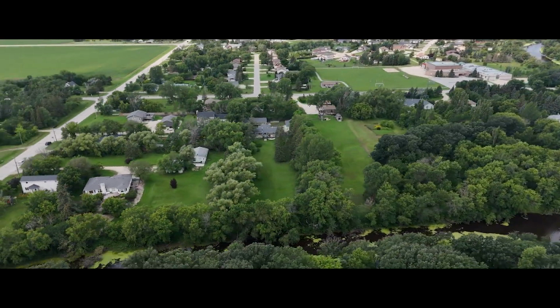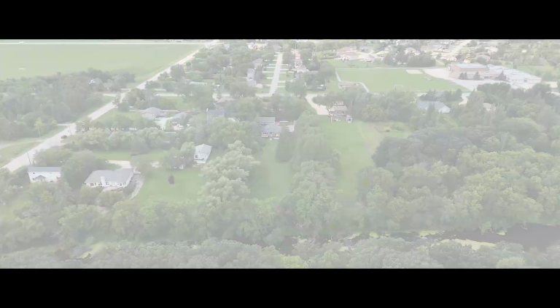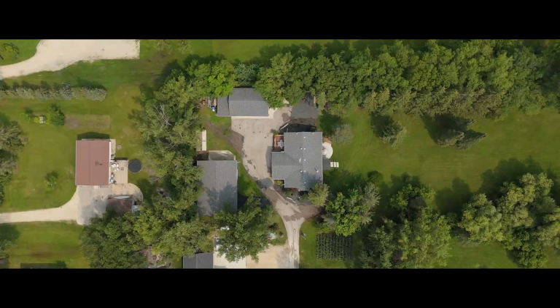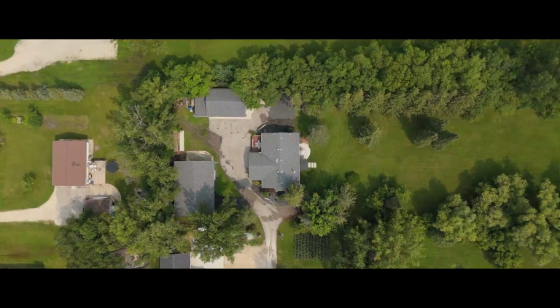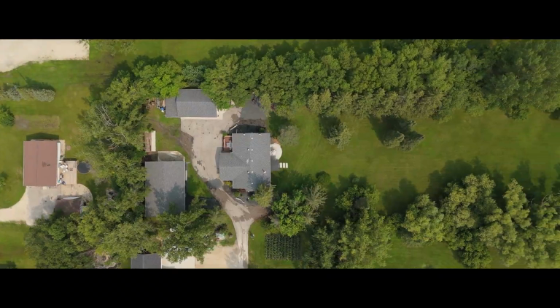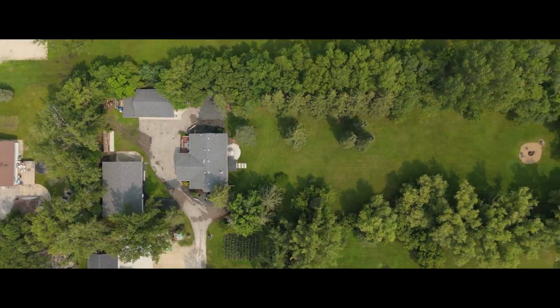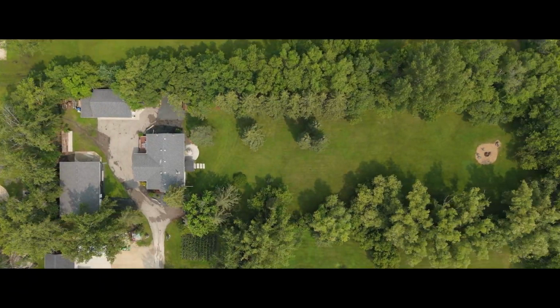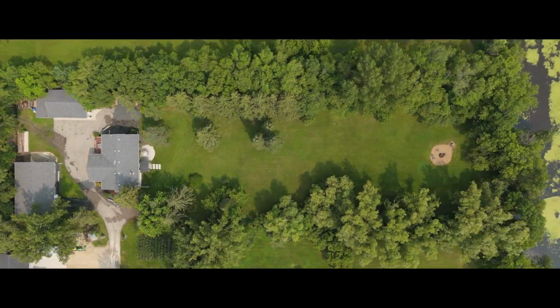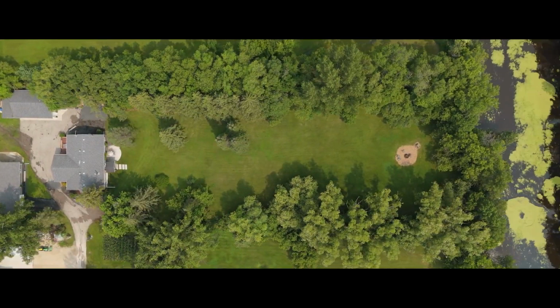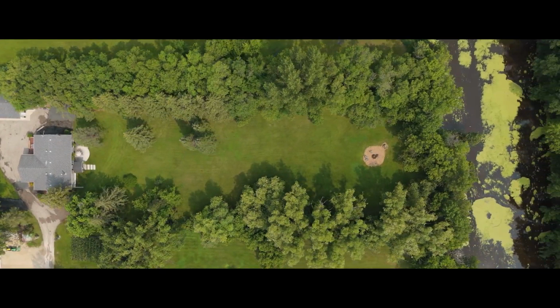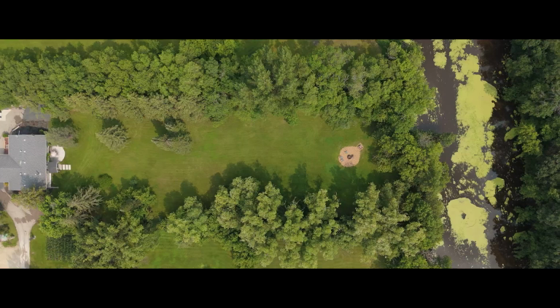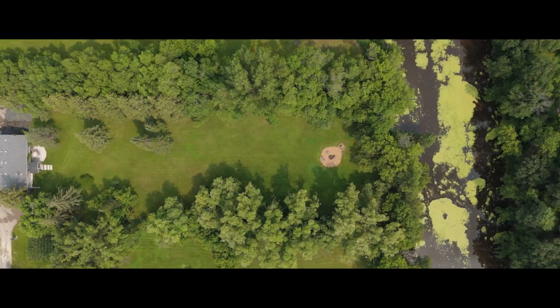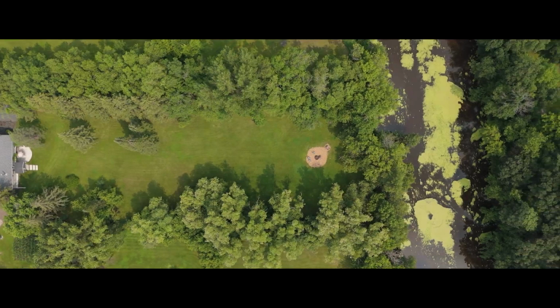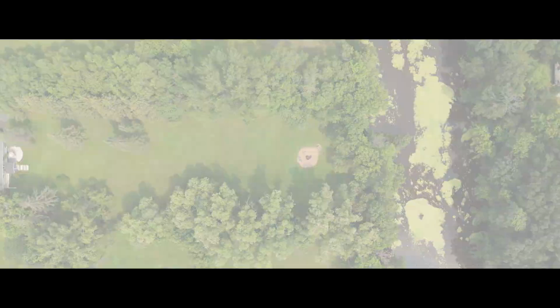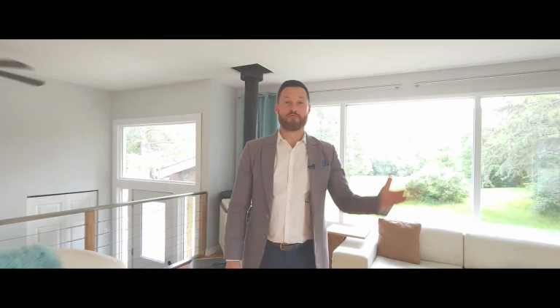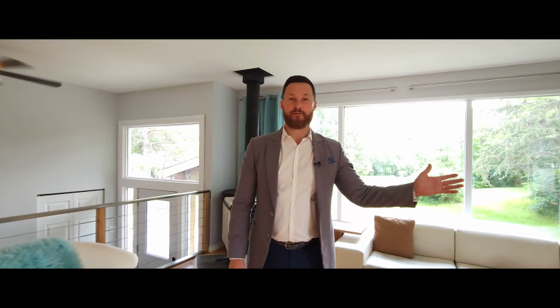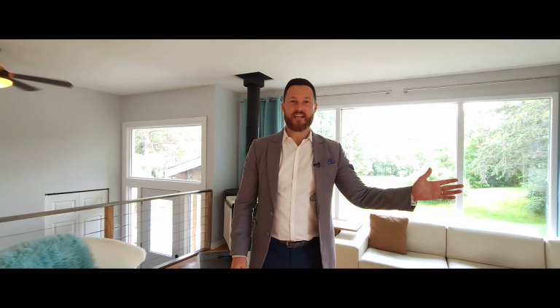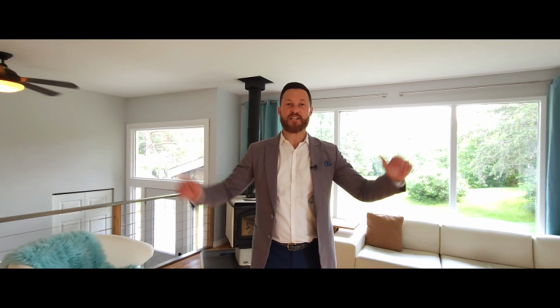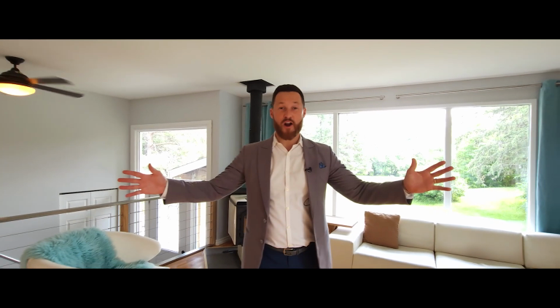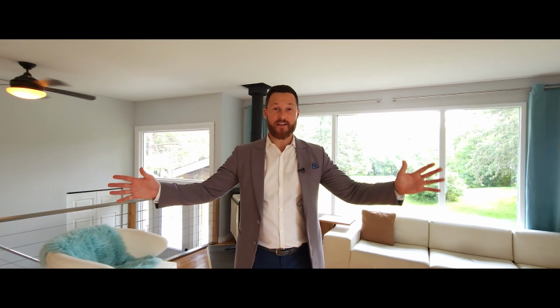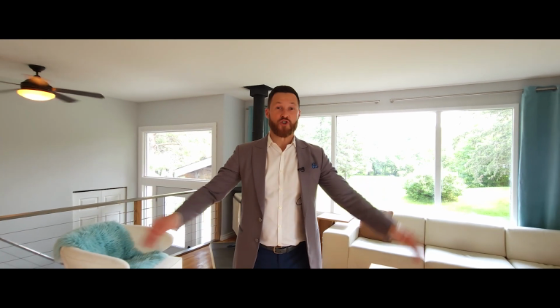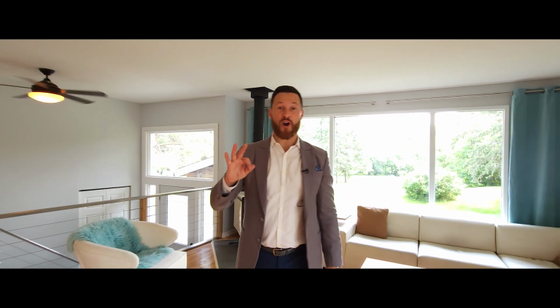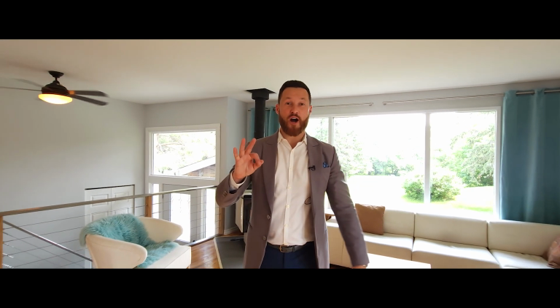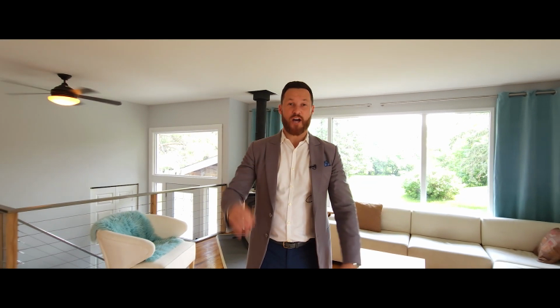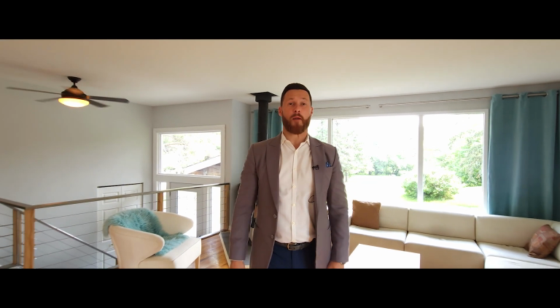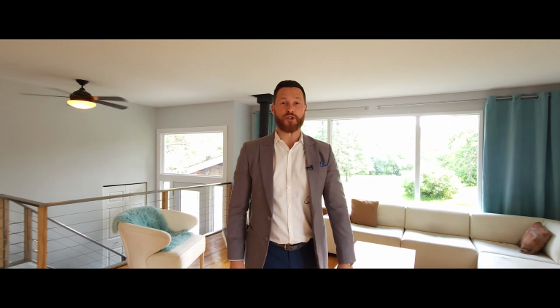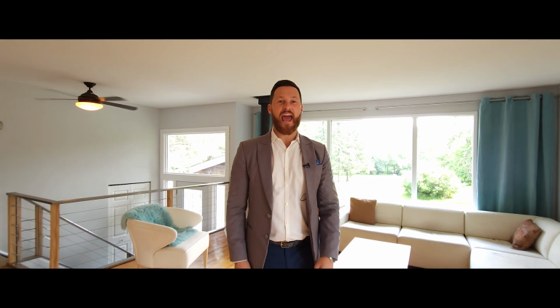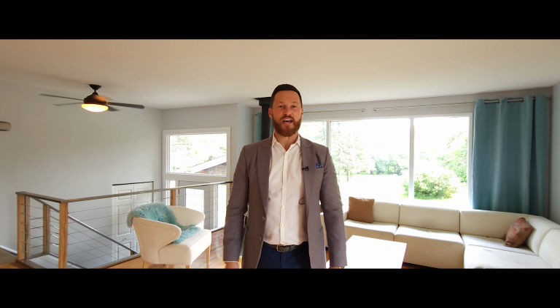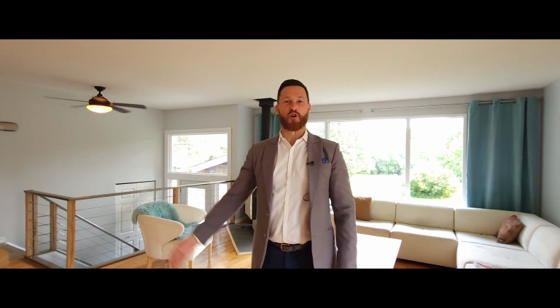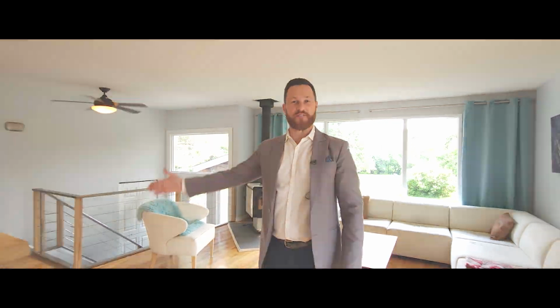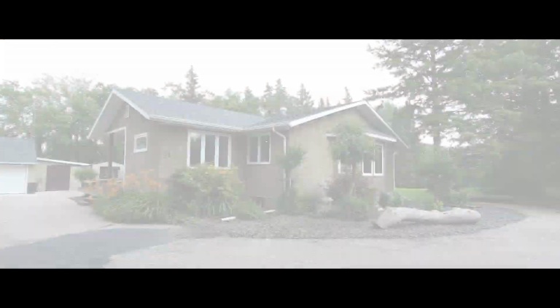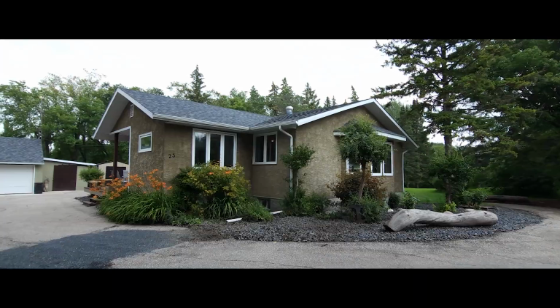Welcome to 23 Mandan Drive. This property has got it all: riverfront, tons of yard space, triple car garage, an incredible workshop, and this gorgeous five-bedroom home.